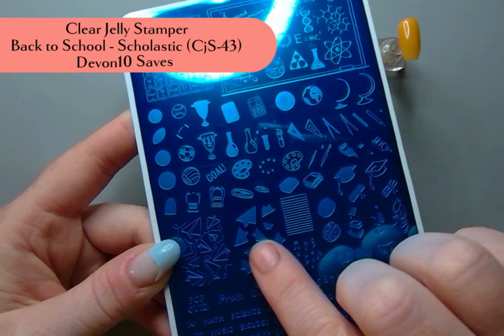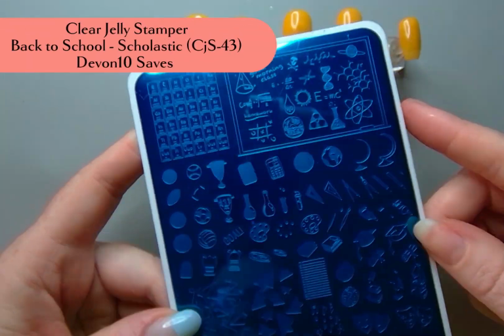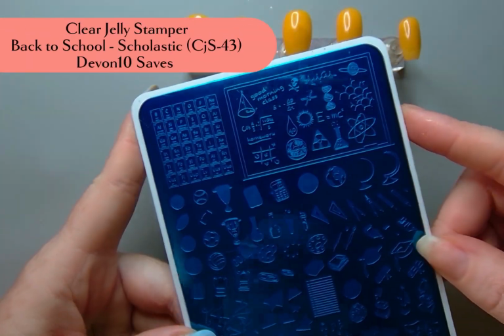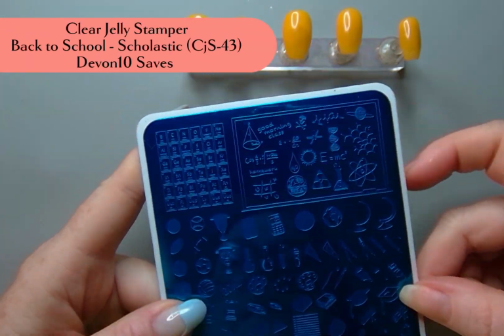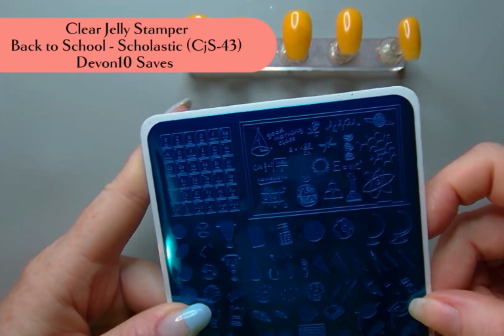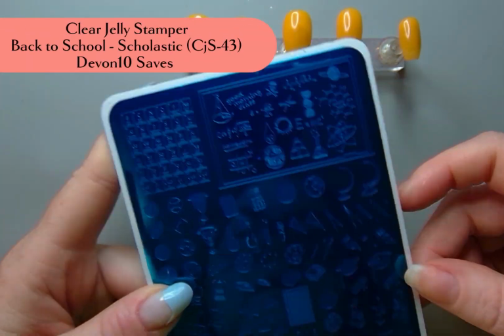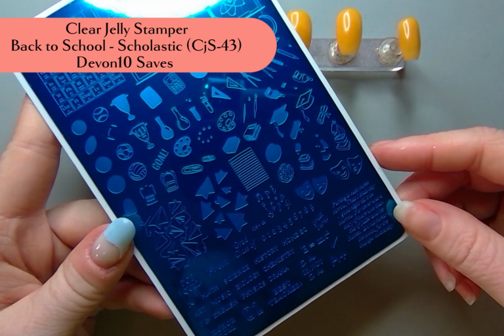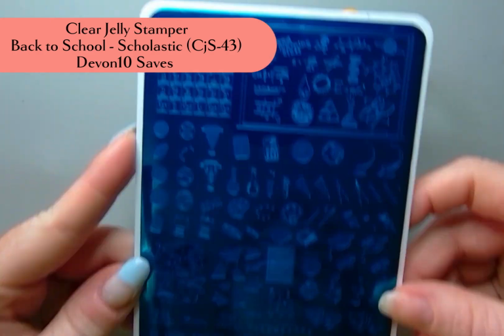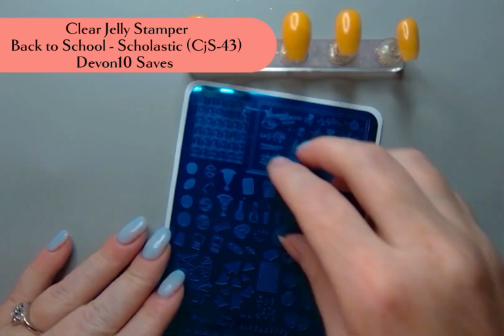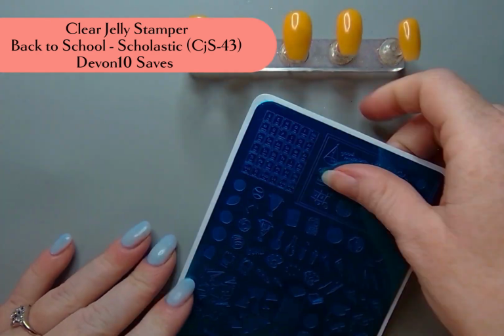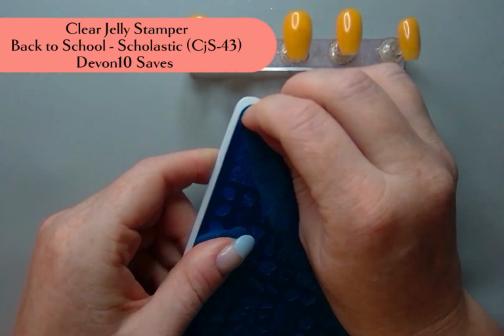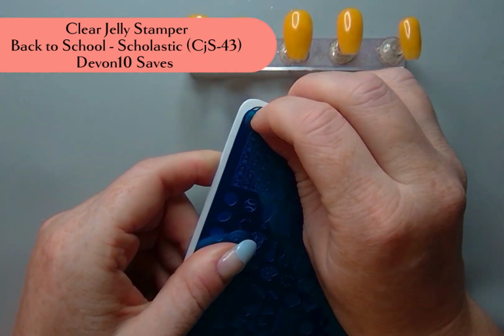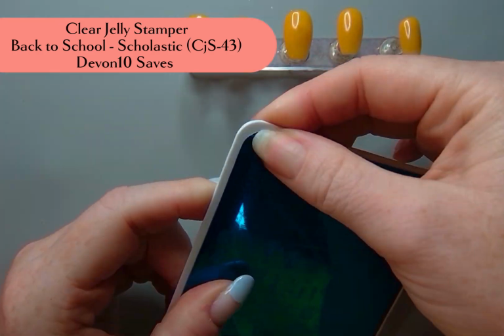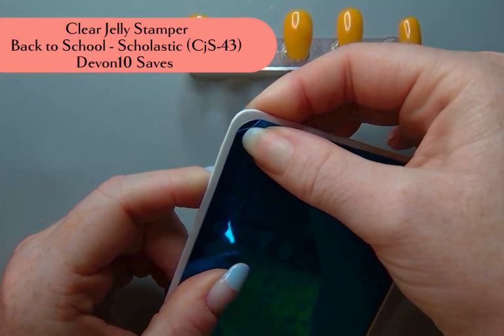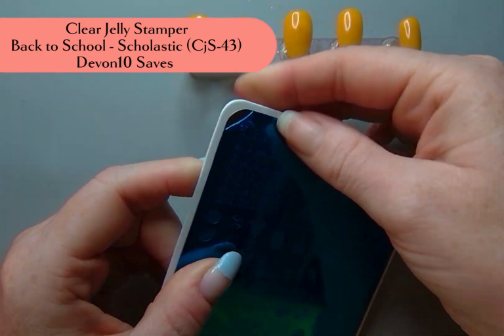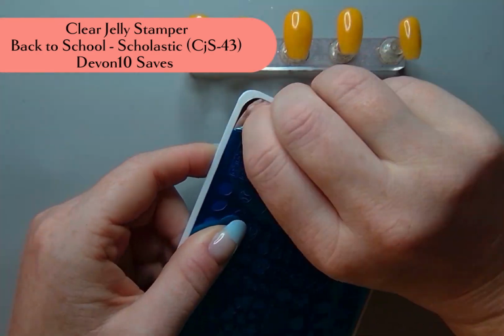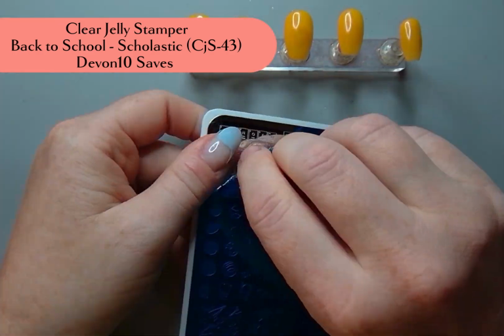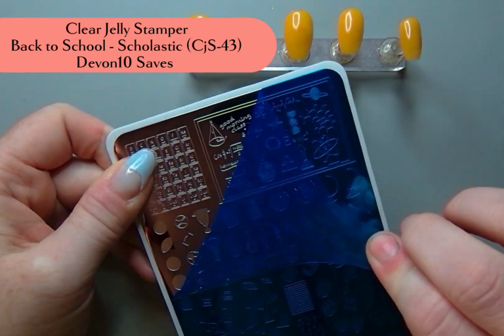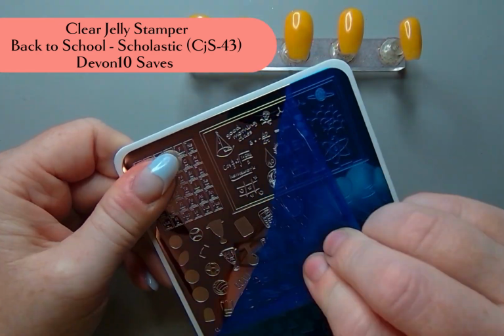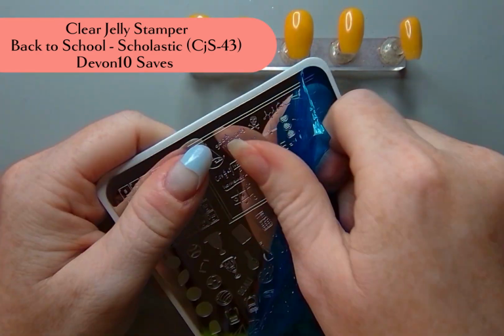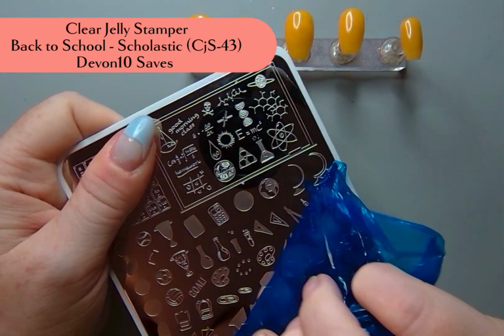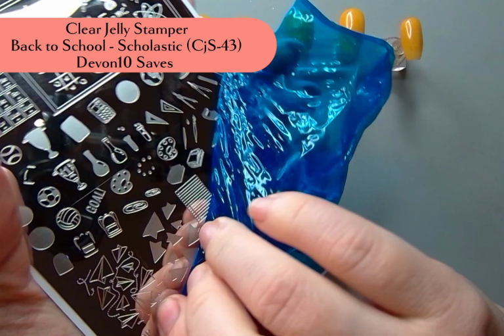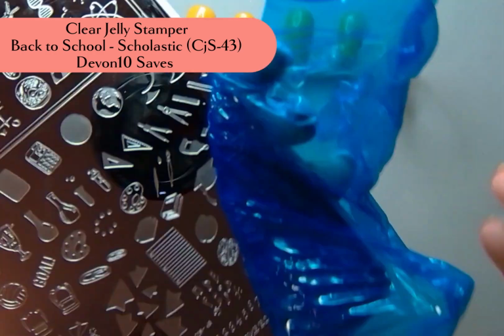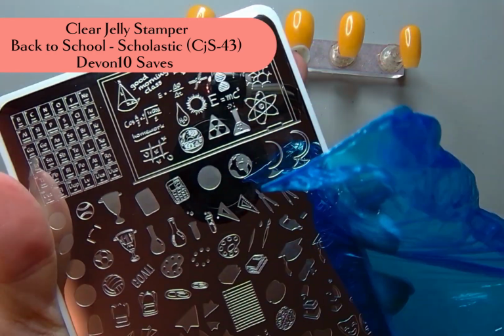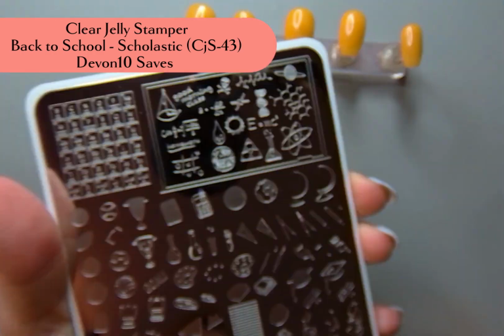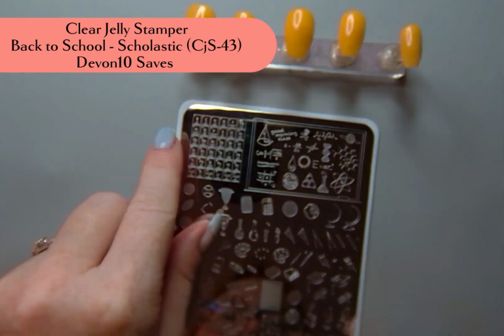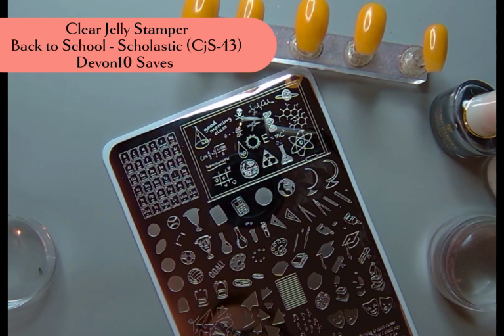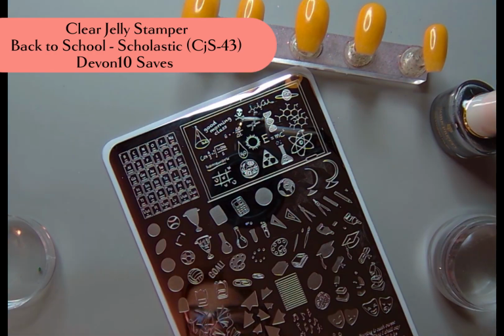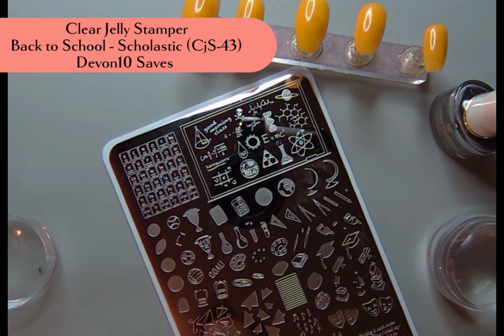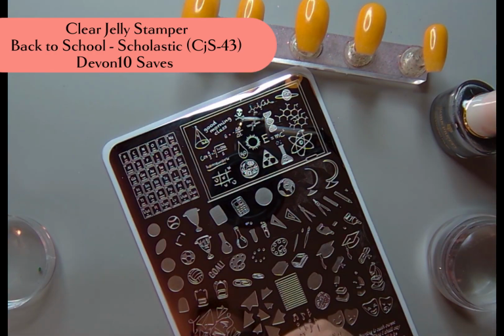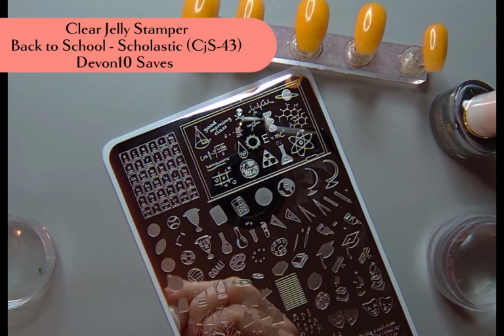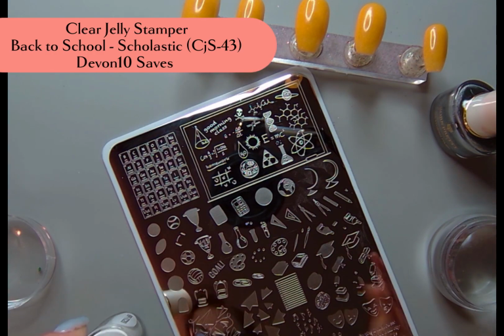I pulled this Clear Jelly Stamper — it is Clear Jelly Stamper 43, Back to School Scholastic — and Devin10 will help you save a little bit at Clear Jelly Stamper.